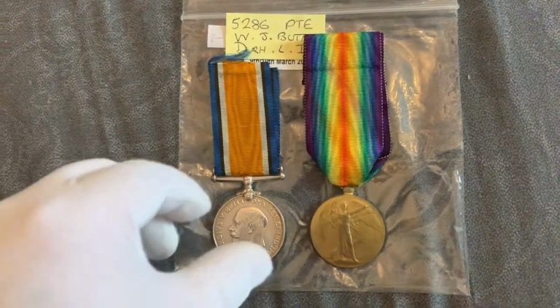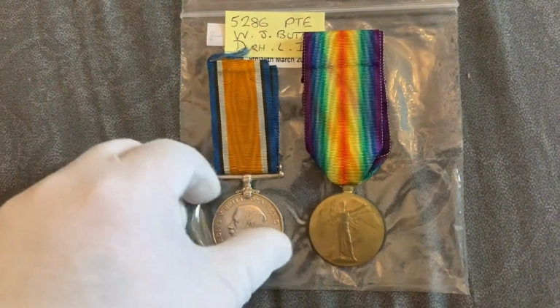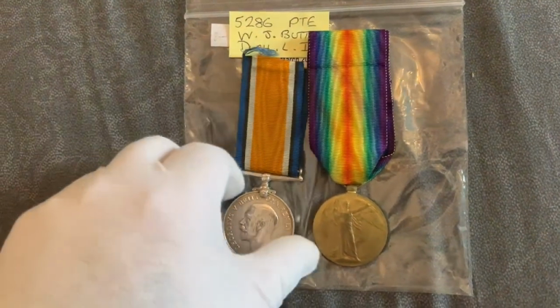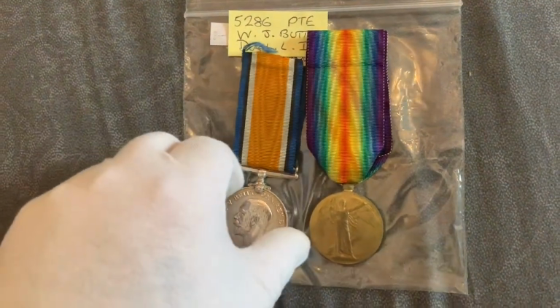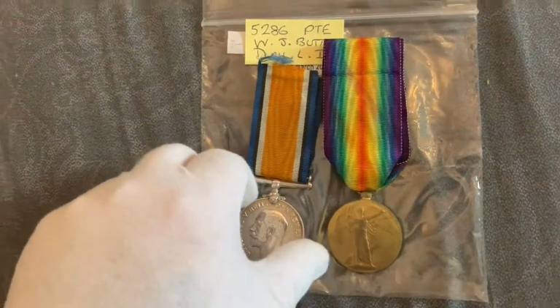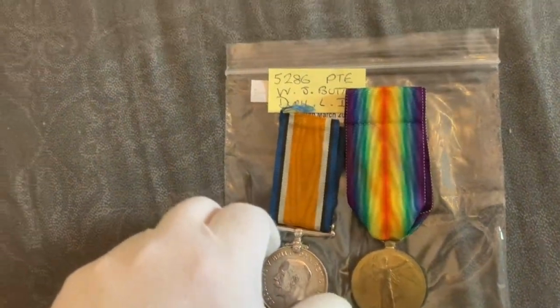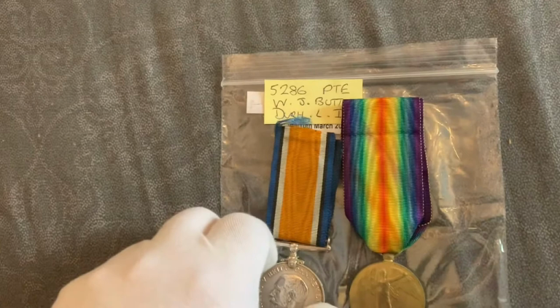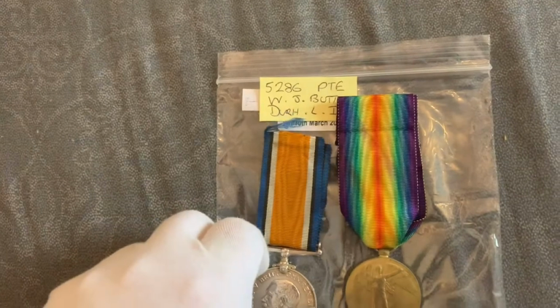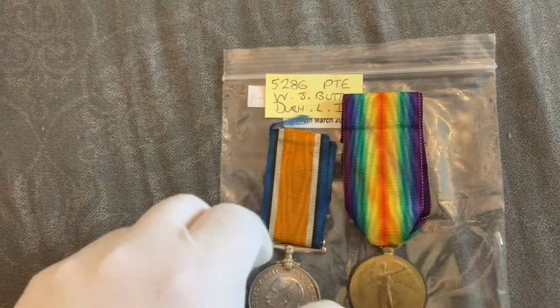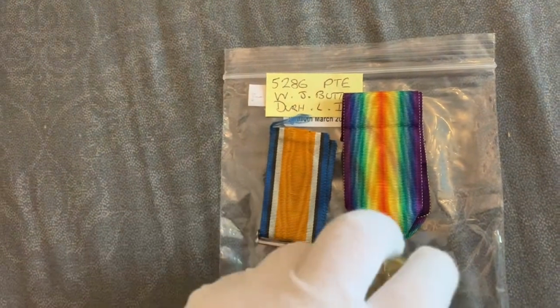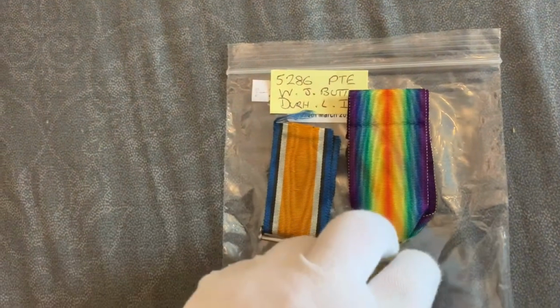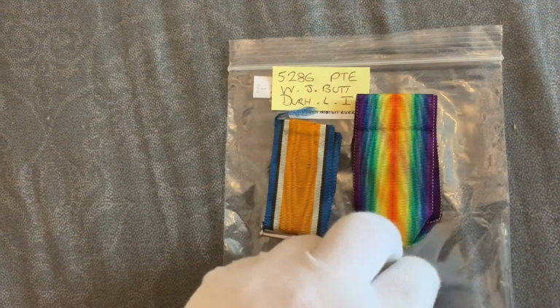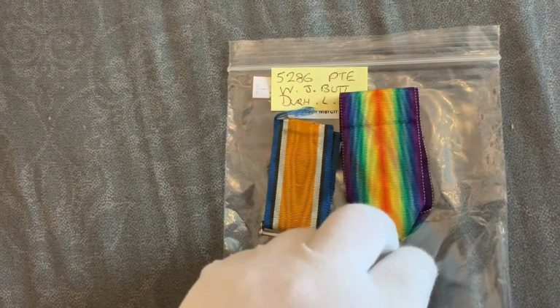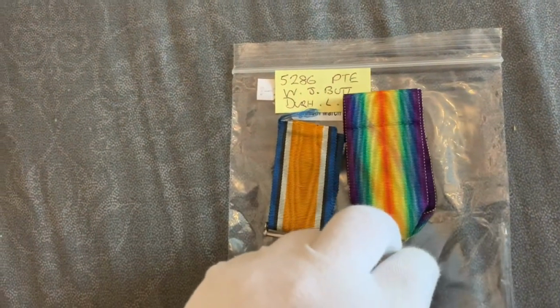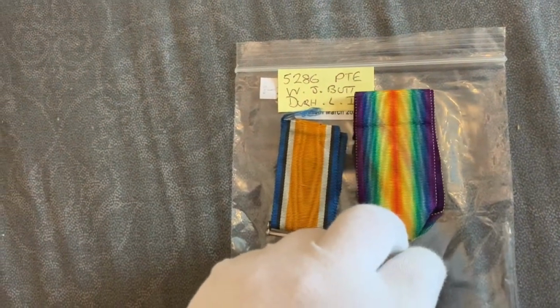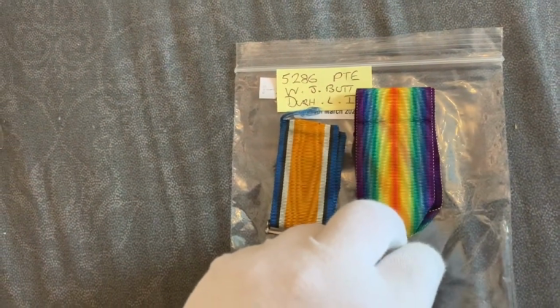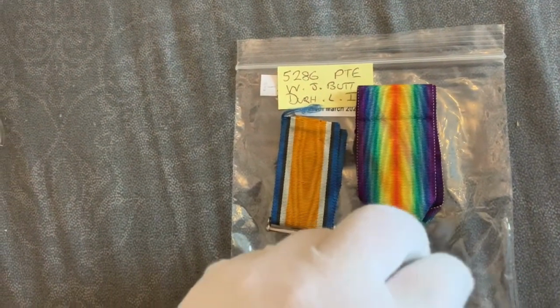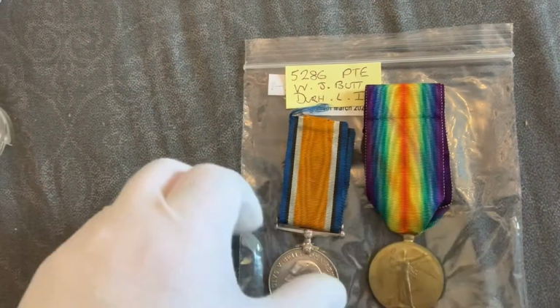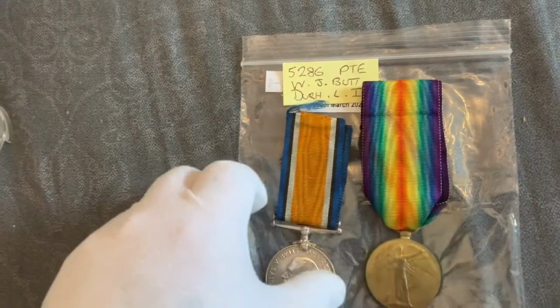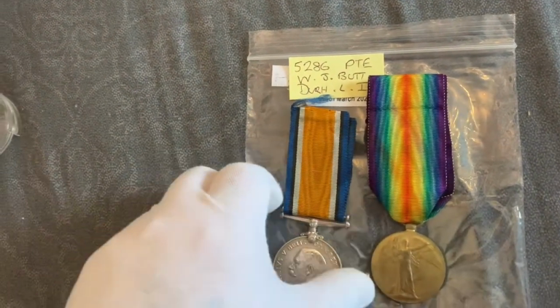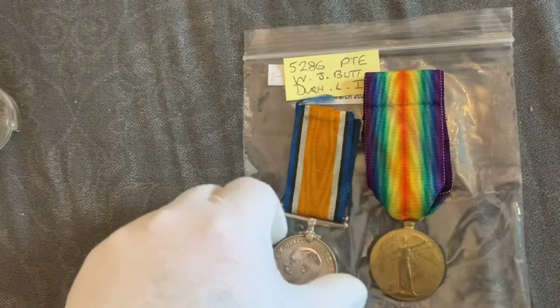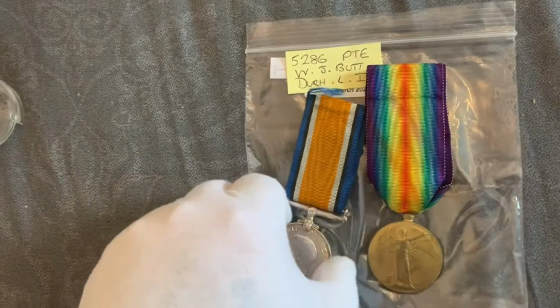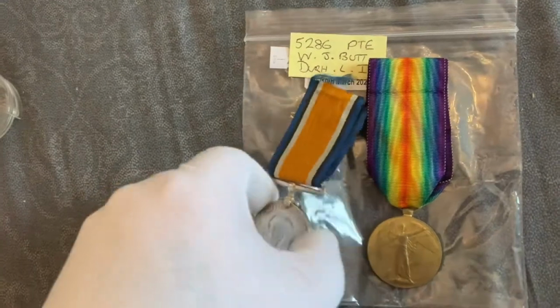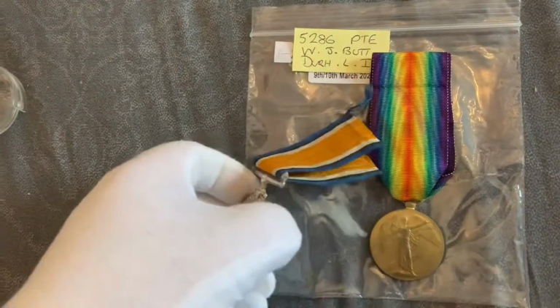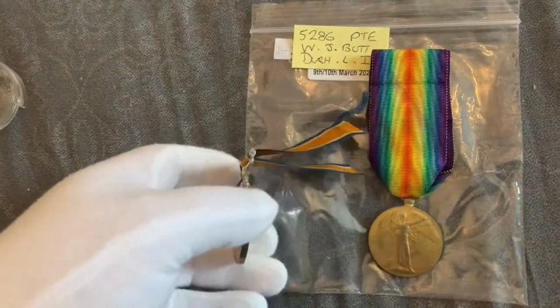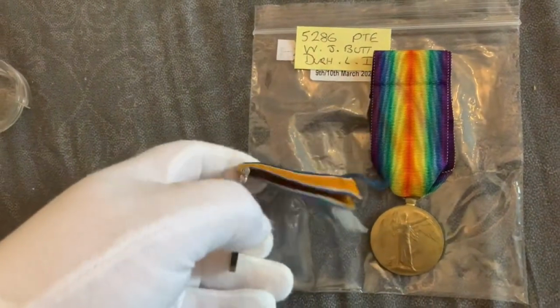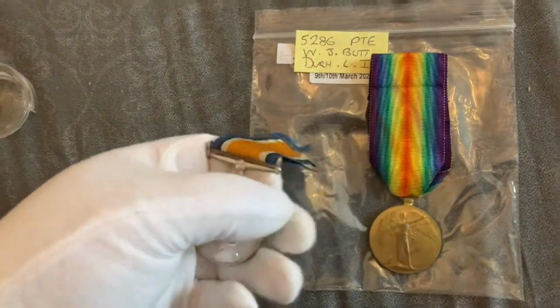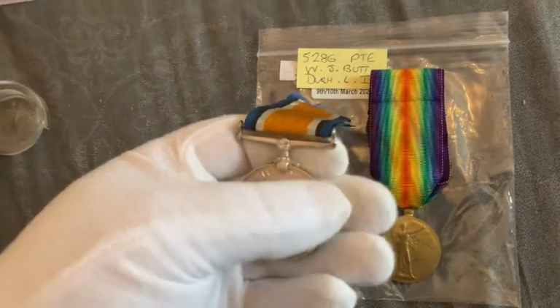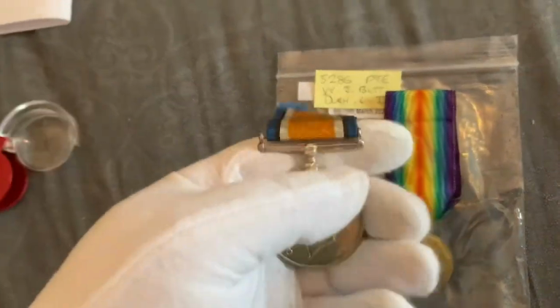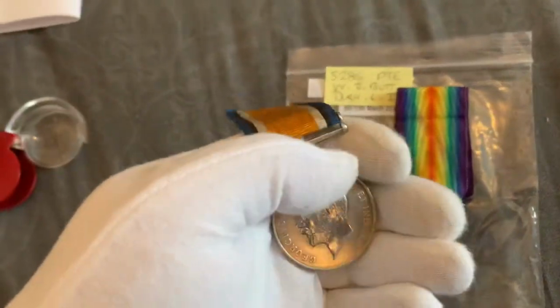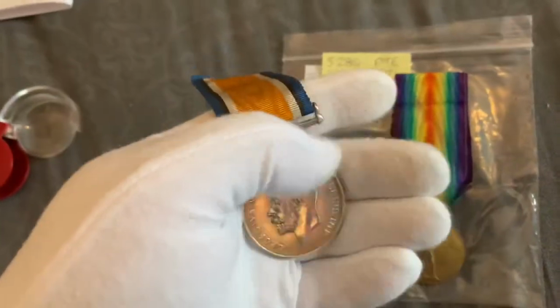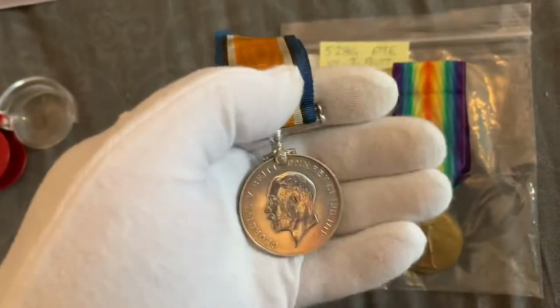Let's start off with the War Medal. It was named to Walter J Butt in the Durham Light Infantry Regiment. Let's have a close-up look at this.